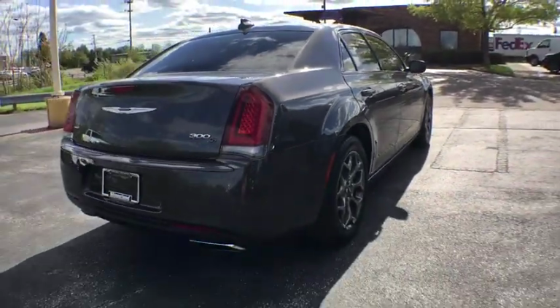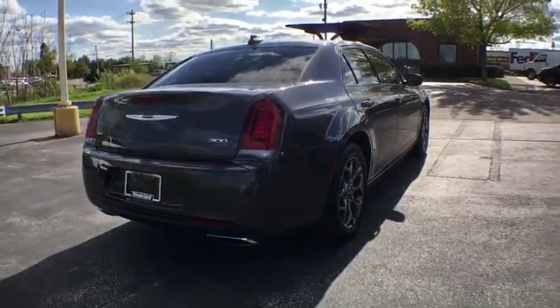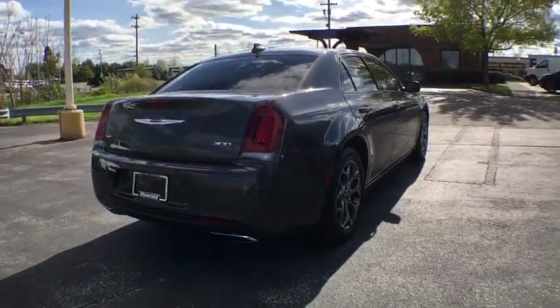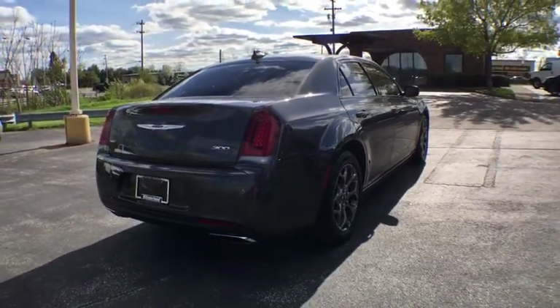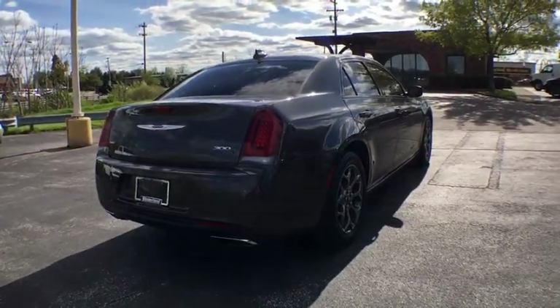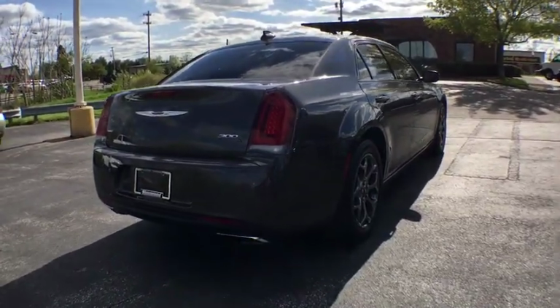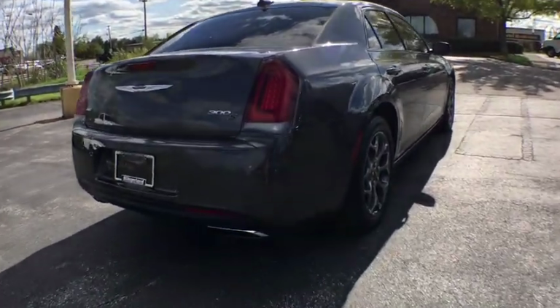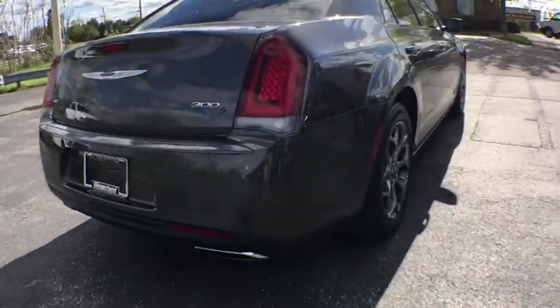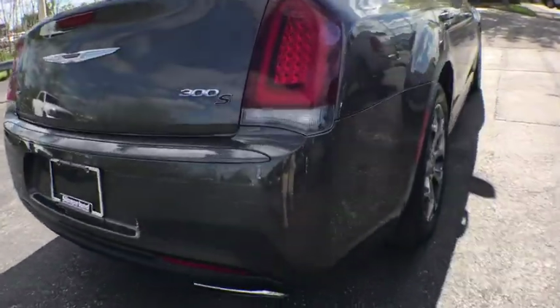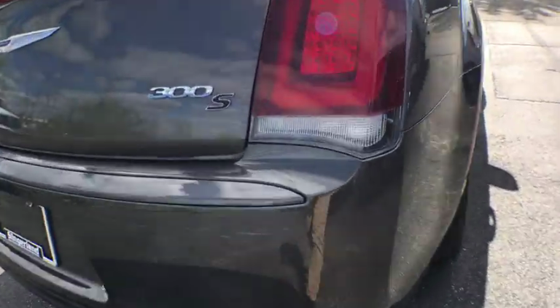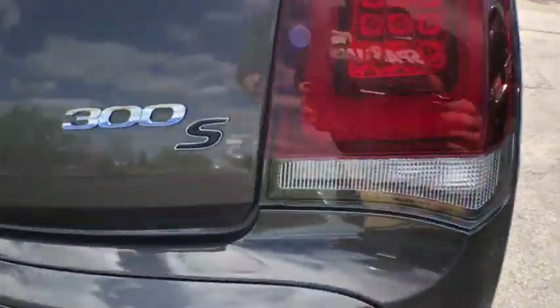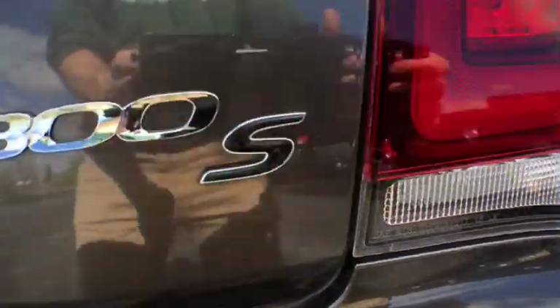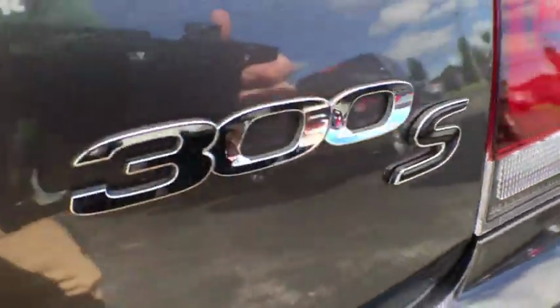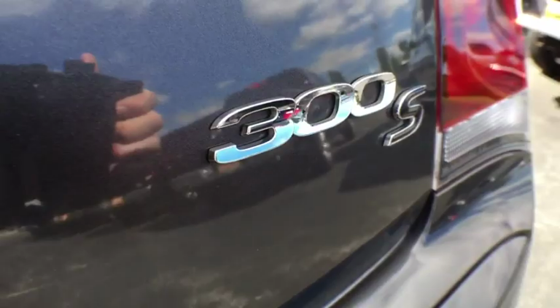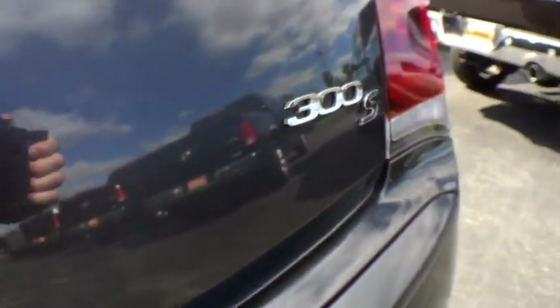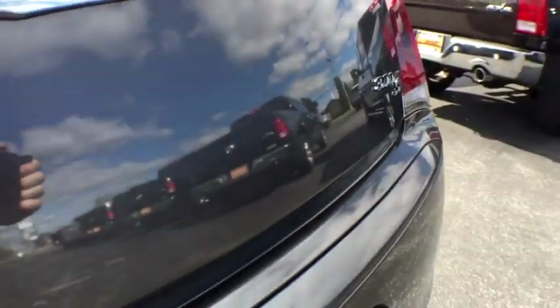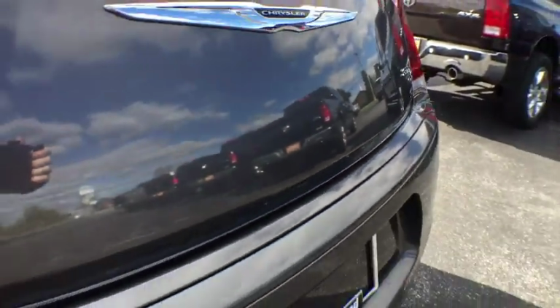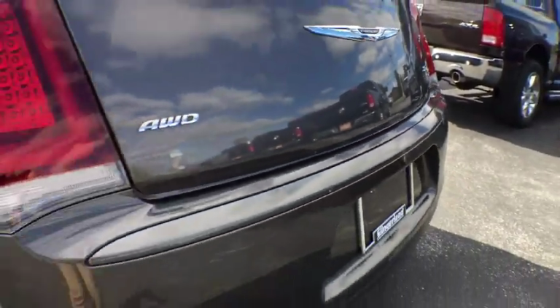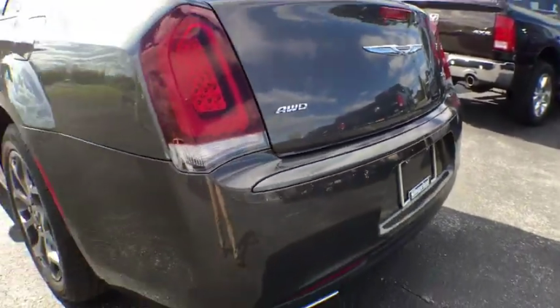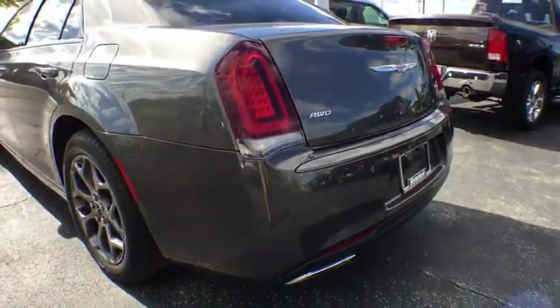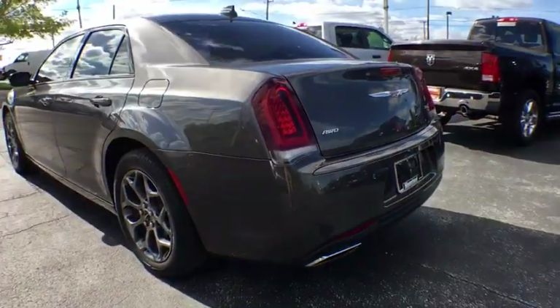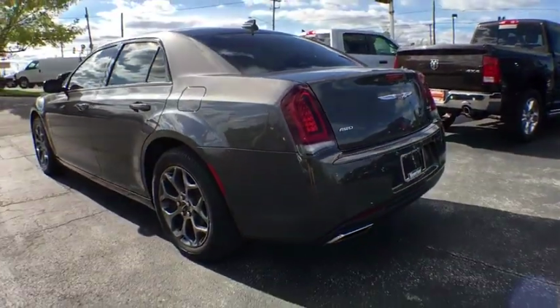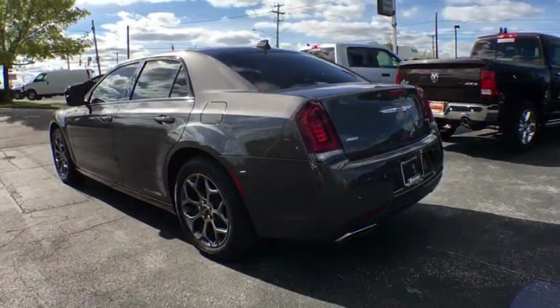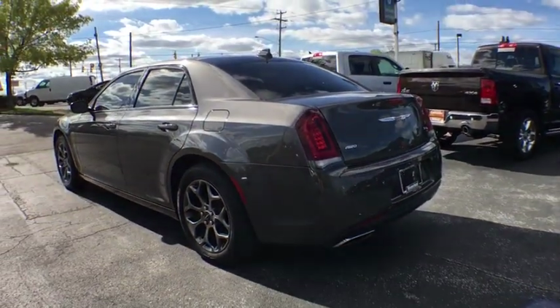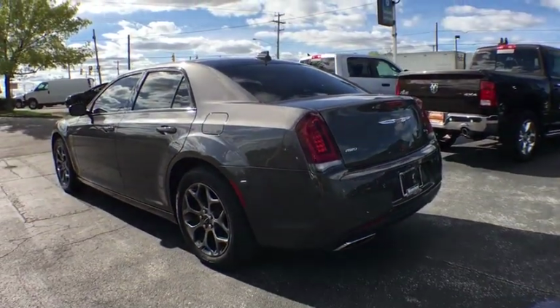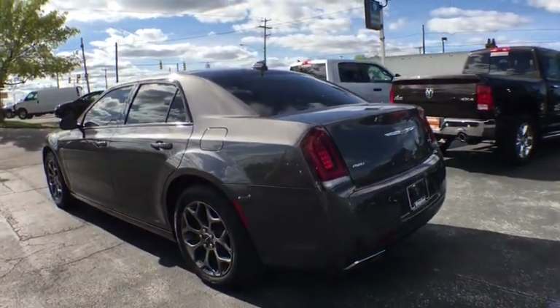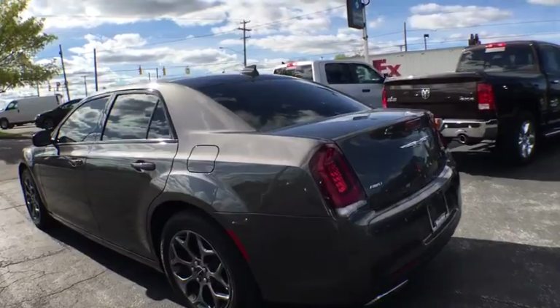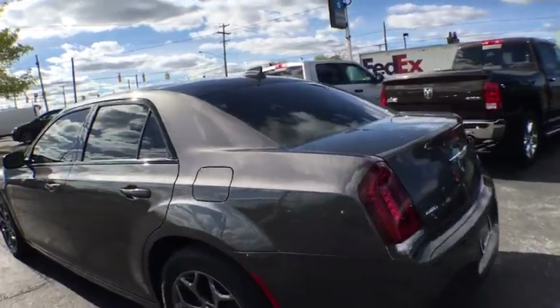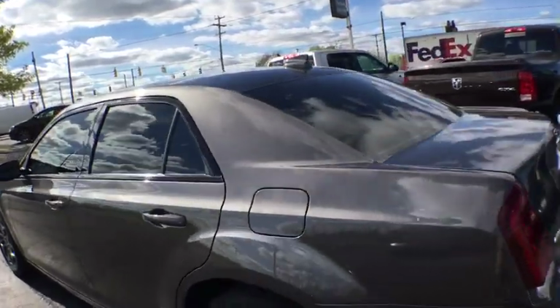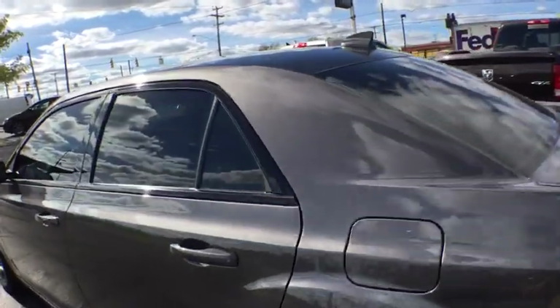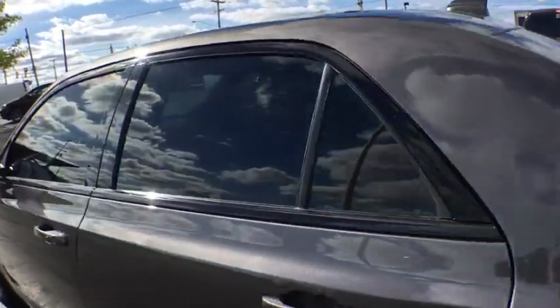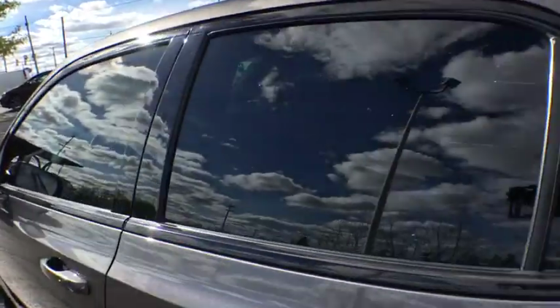Traction control, power passenger seat, dual airbags, power steering, four-wheel disc brakes, universal garage door opener, heated front seats, power windows, fog lights, electronic stability control.